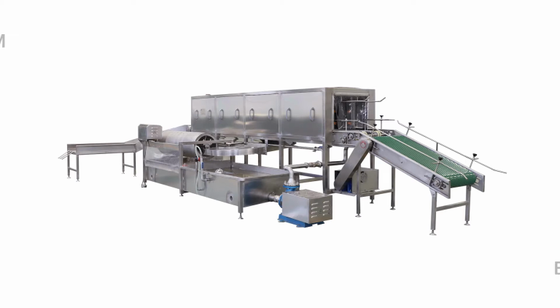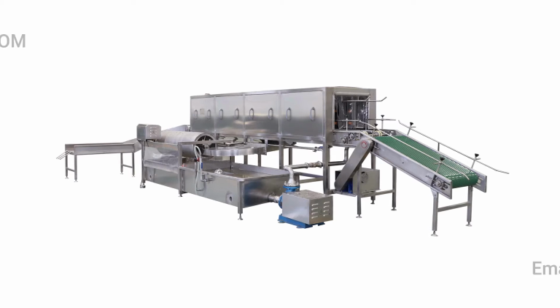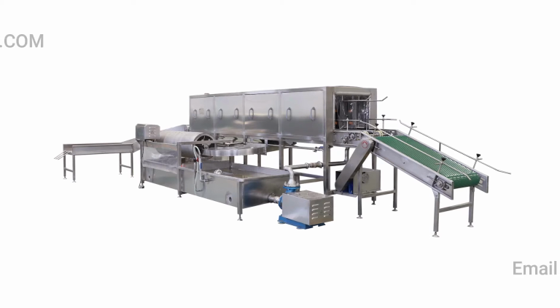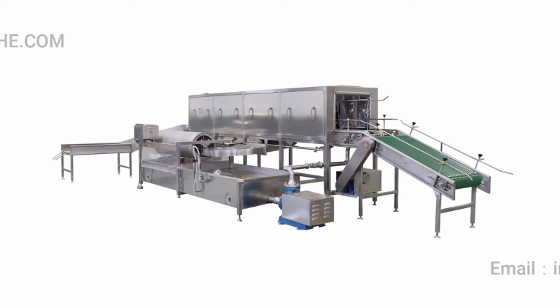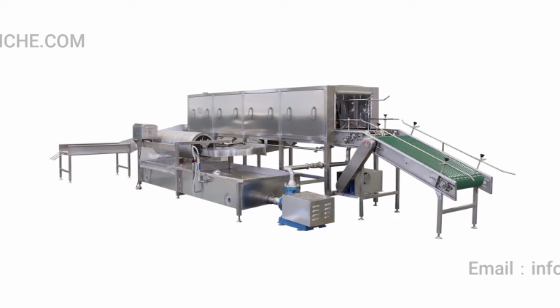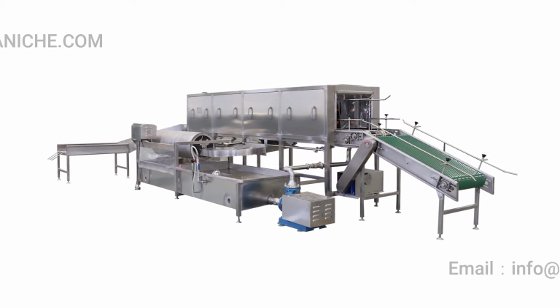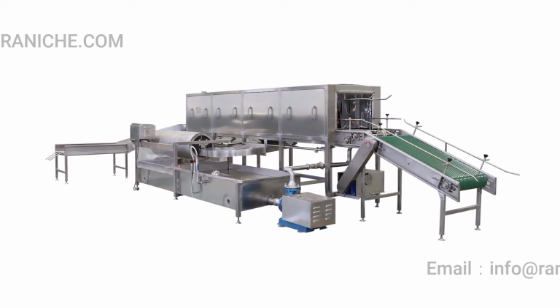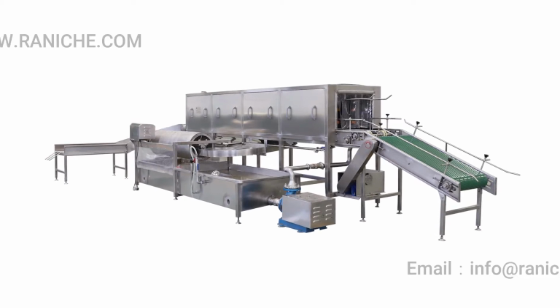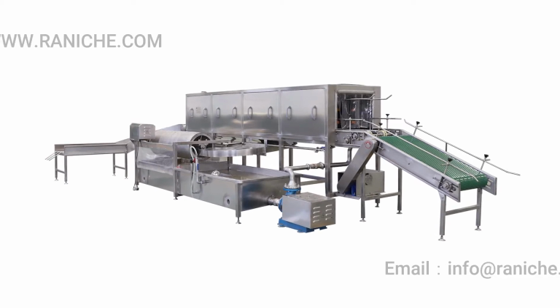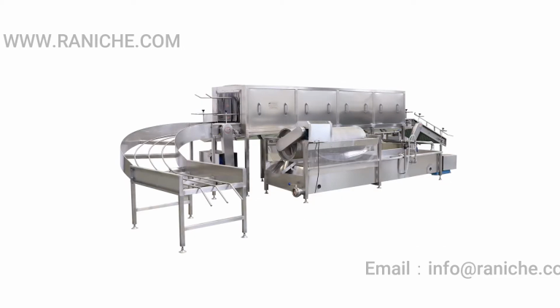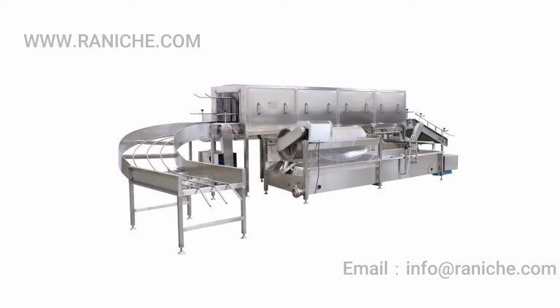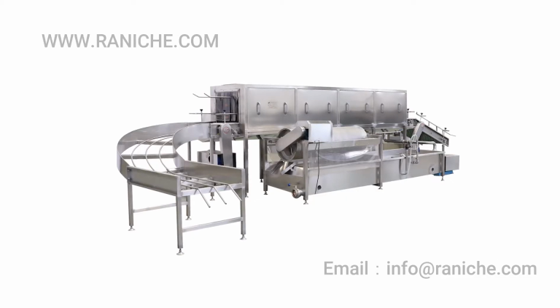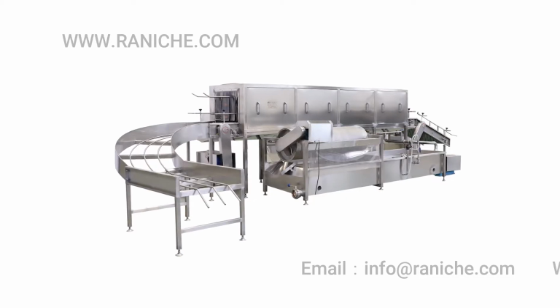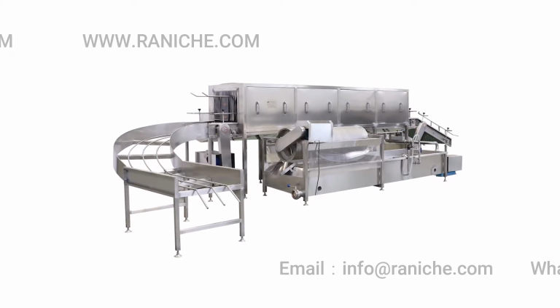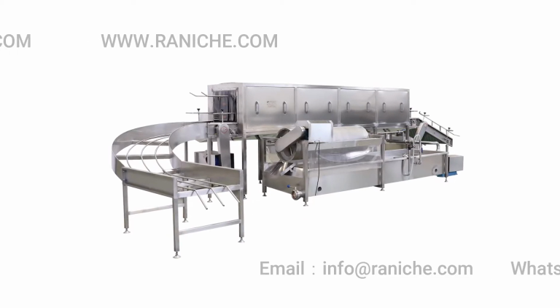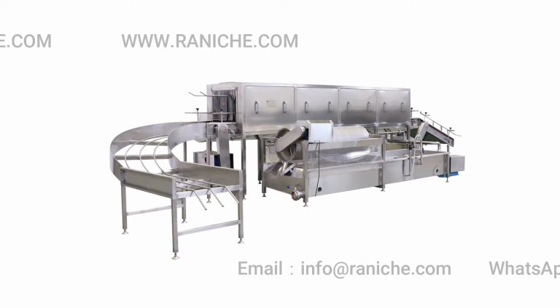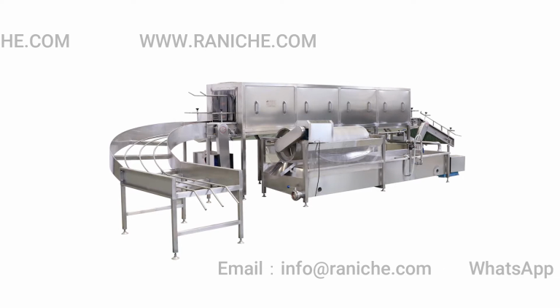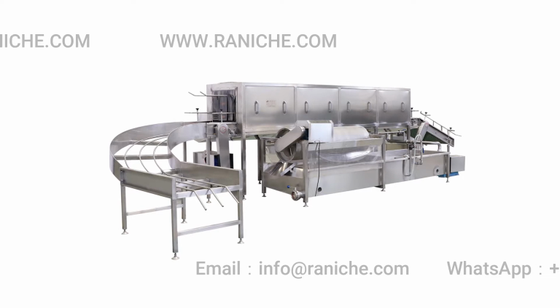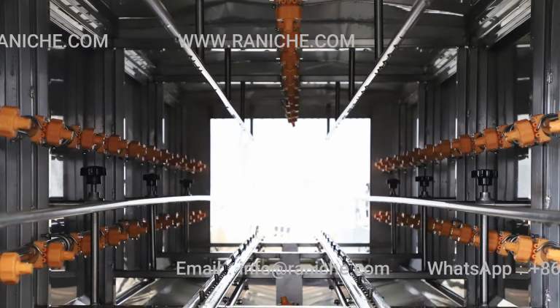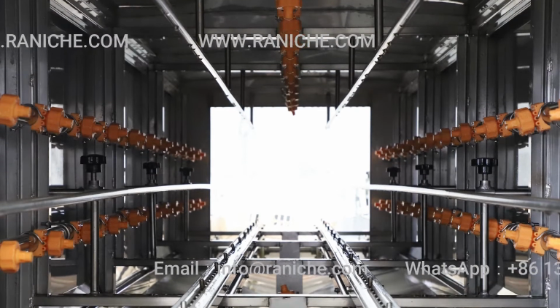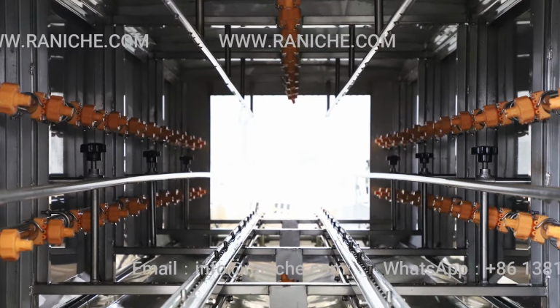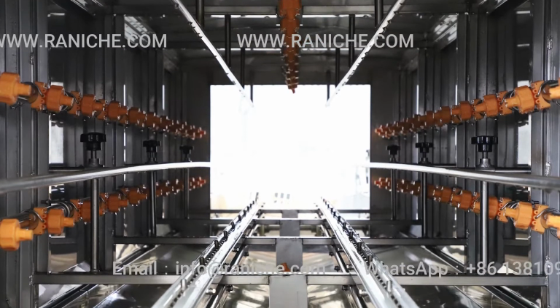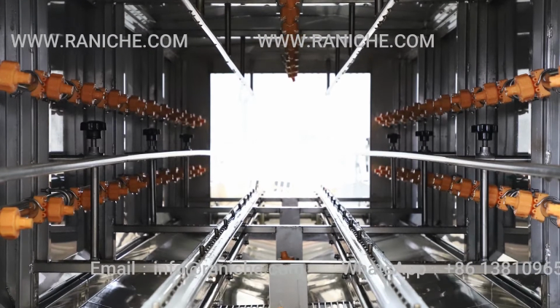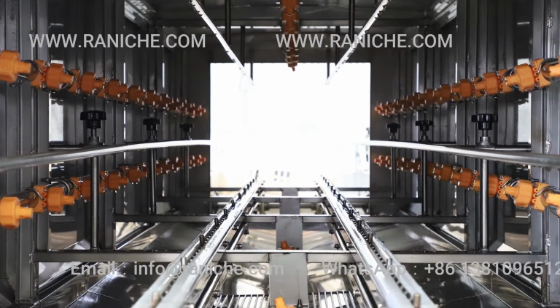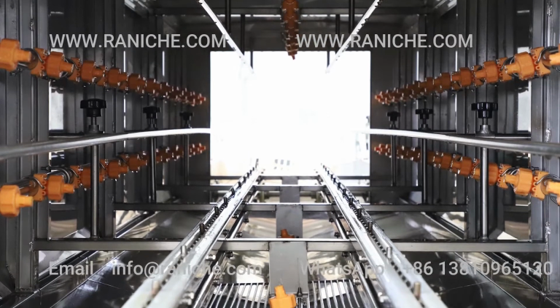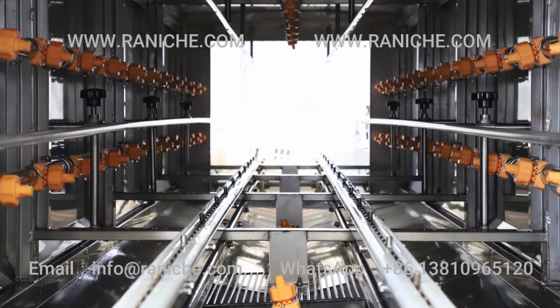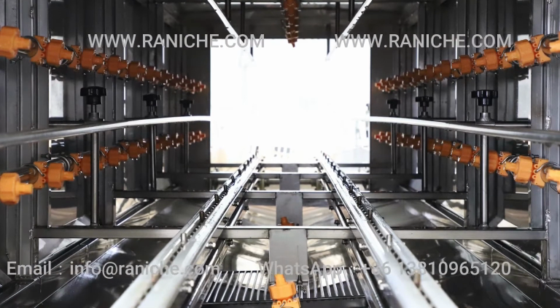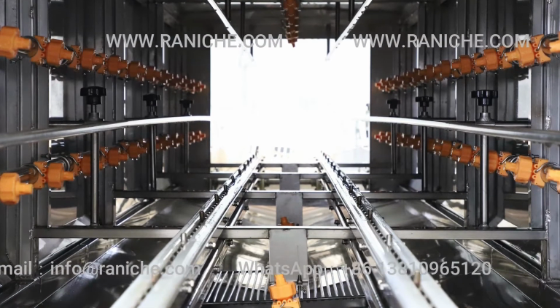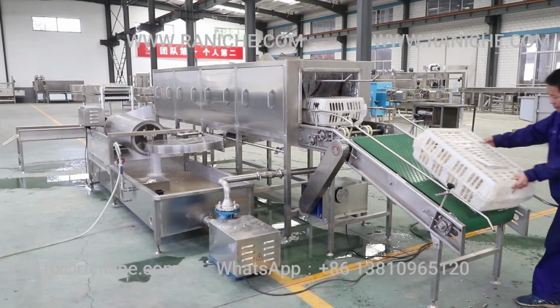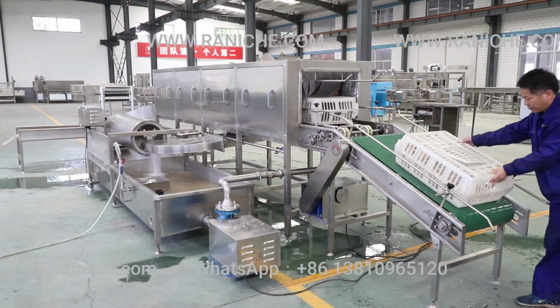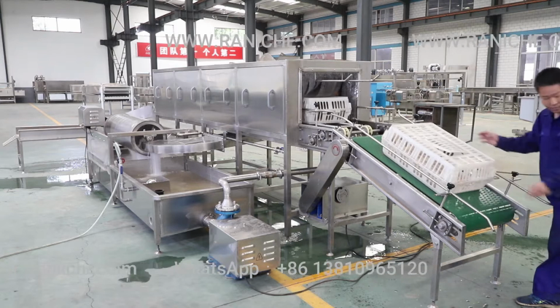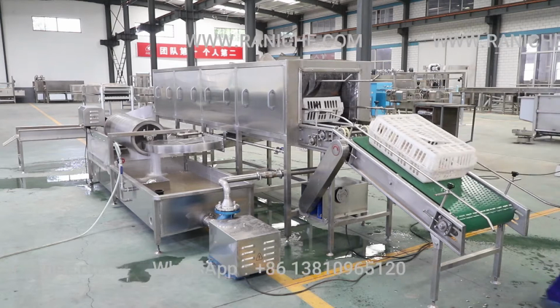Poultry crates washer is designed to clean the poultry crates in the chicken processing factory. It can provide a good performance of clean crates, but use less energy.